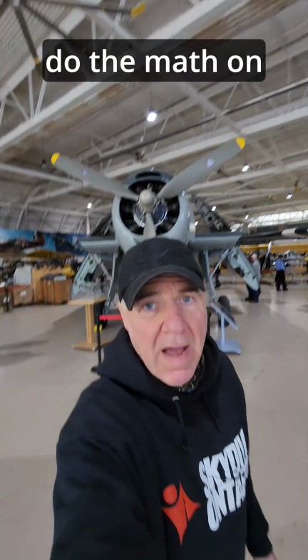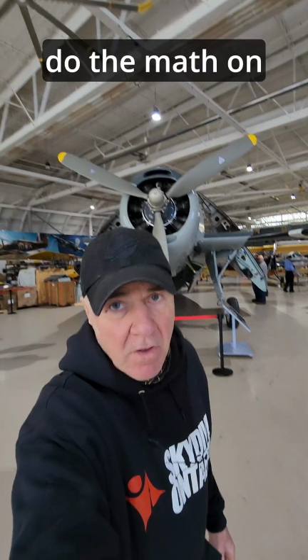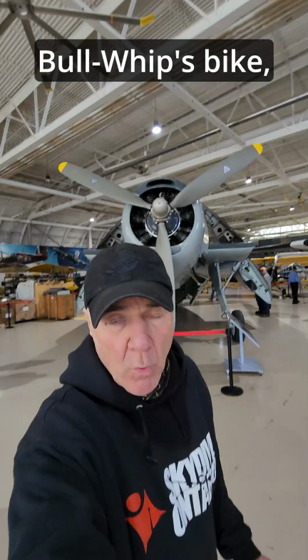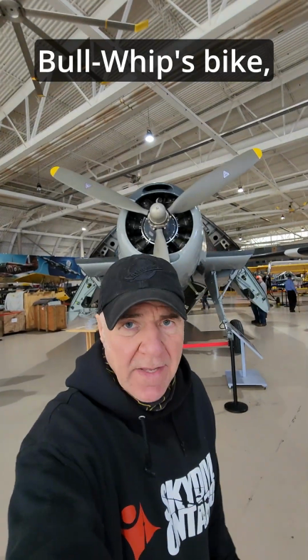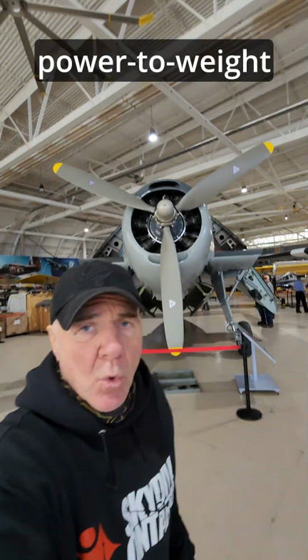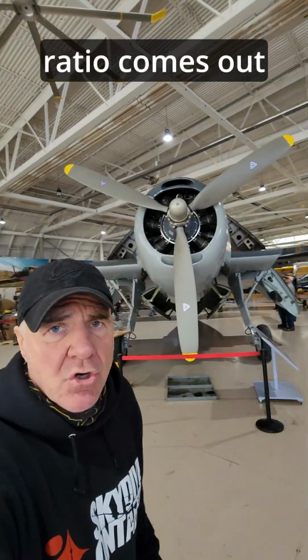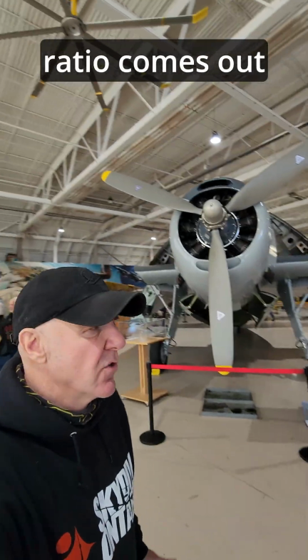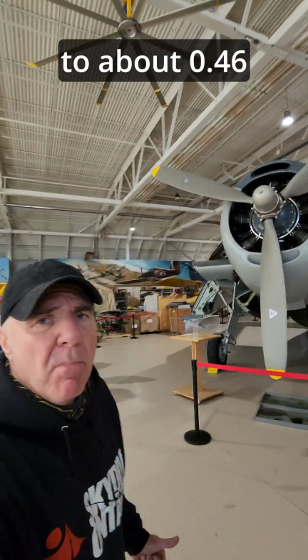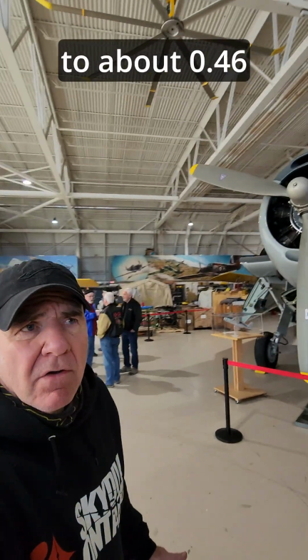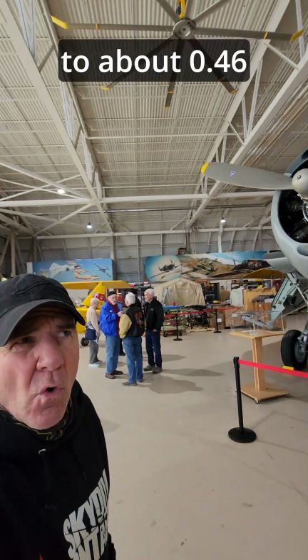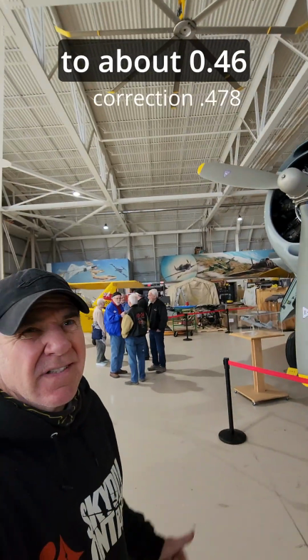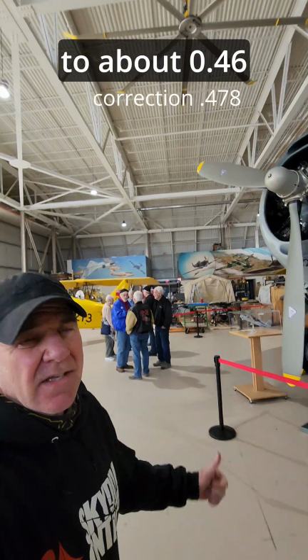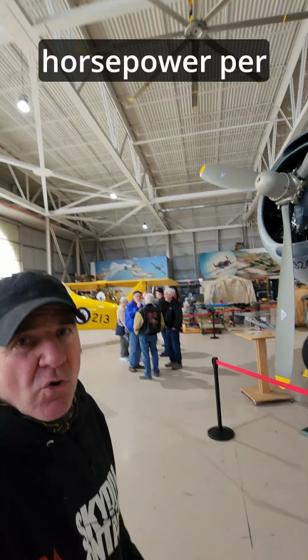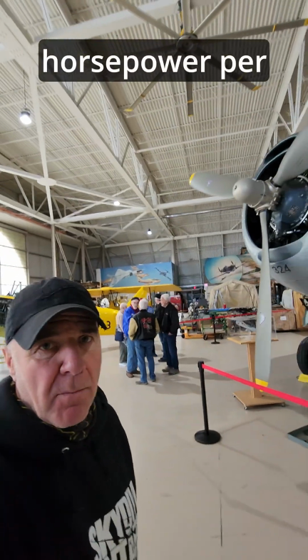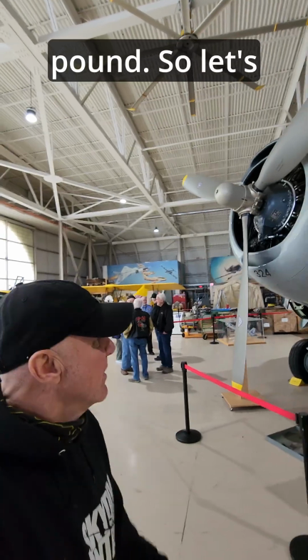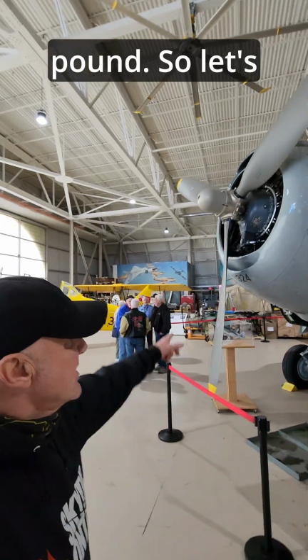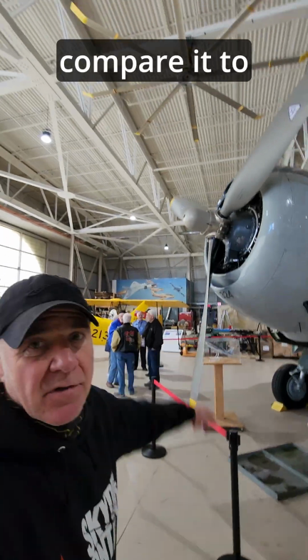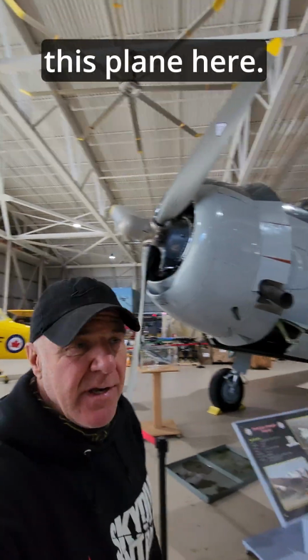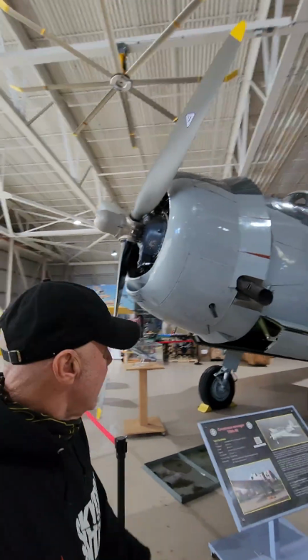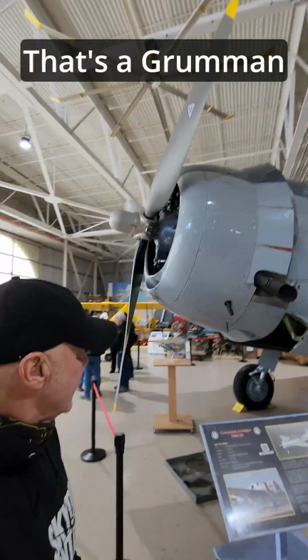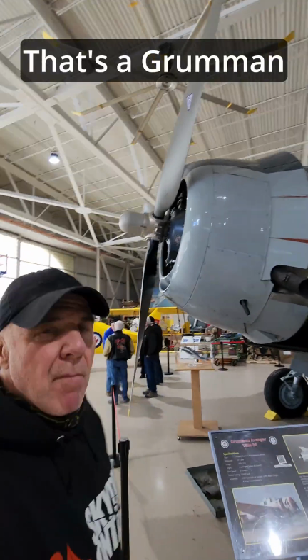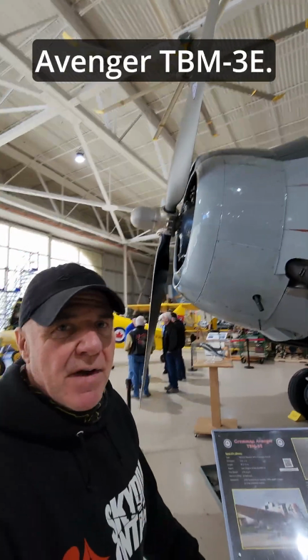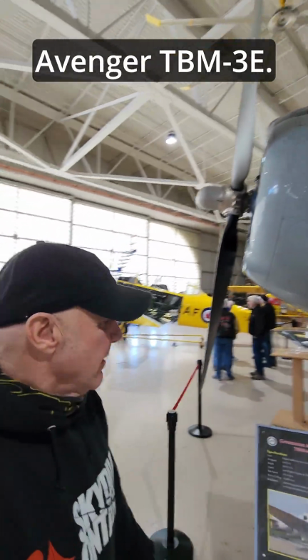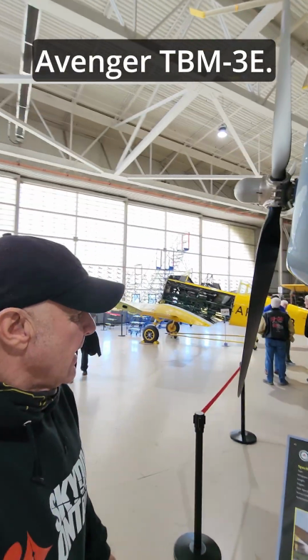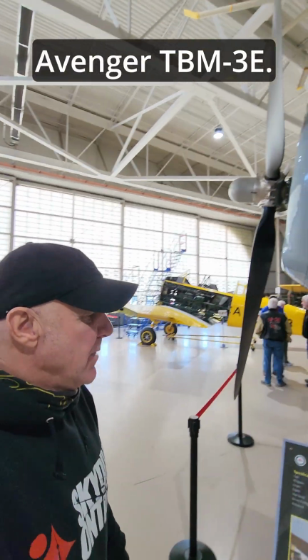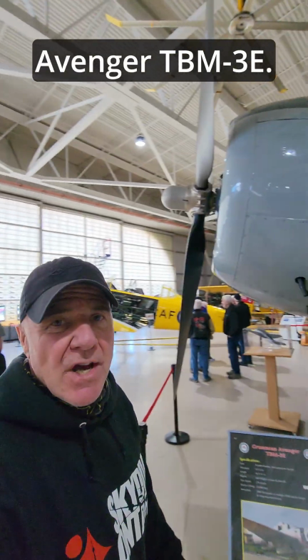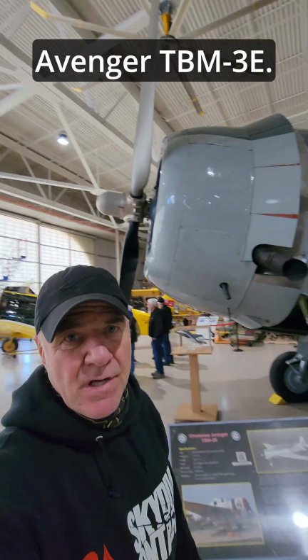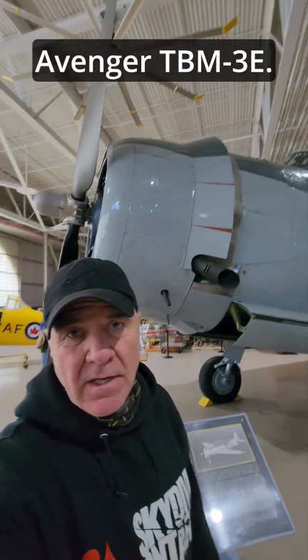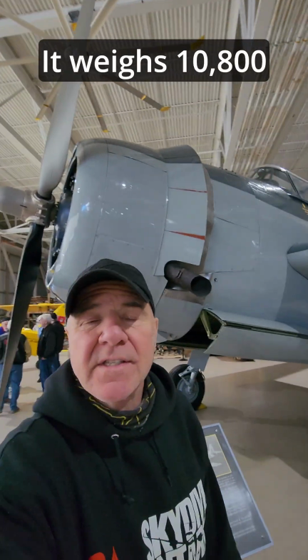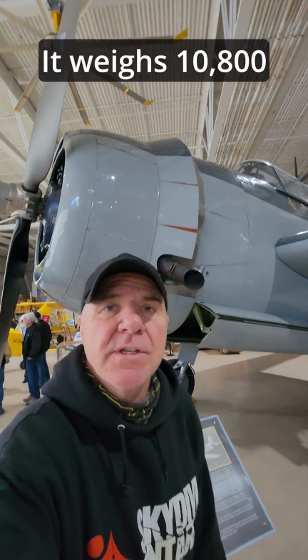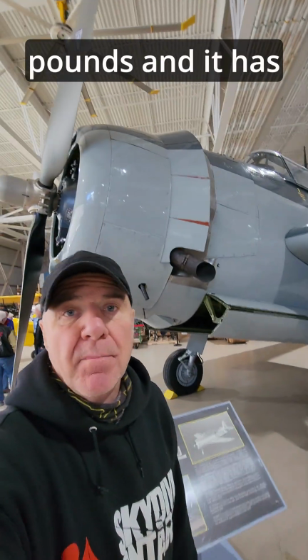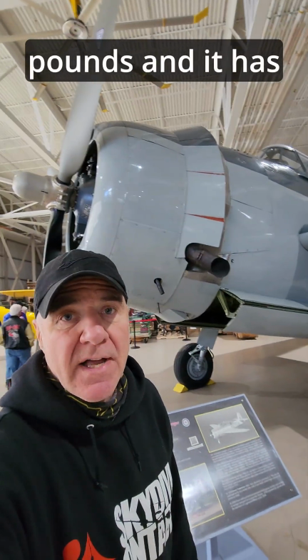When you do the math on Bullwhip's bike, the power-to-weight ratio comes out to about 0.46 horsepower per pound. Now let's compare it to this plane here — that's a Grumman Avenger TBM-3E. It weighs 10,800 pounds and has a 1,700 horsepower motor.